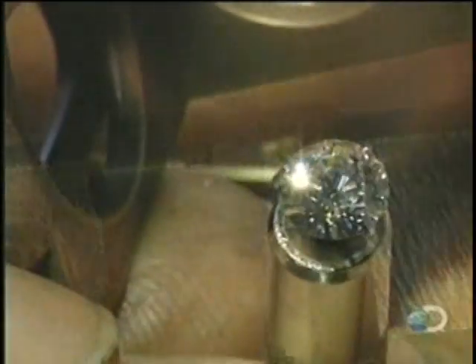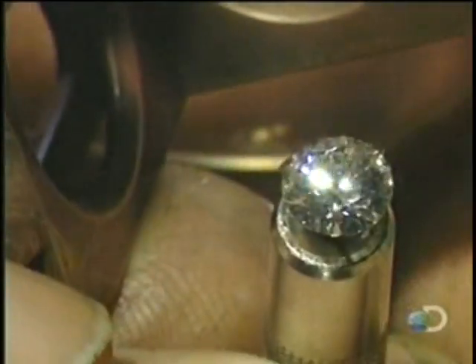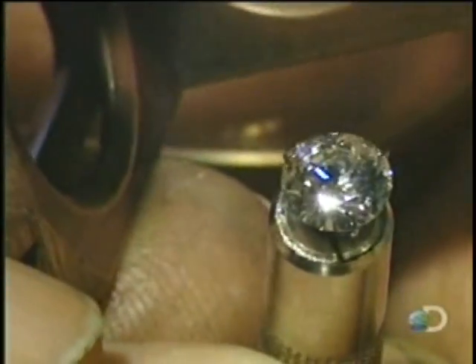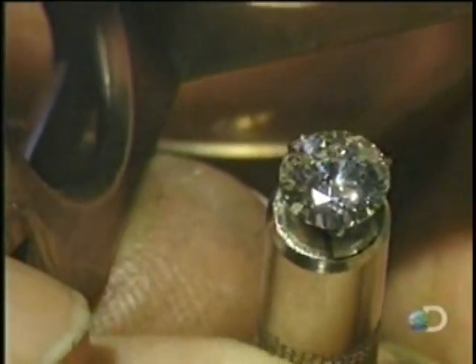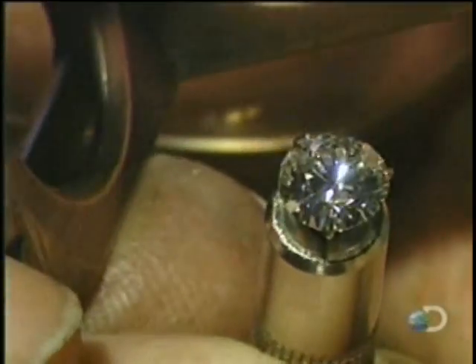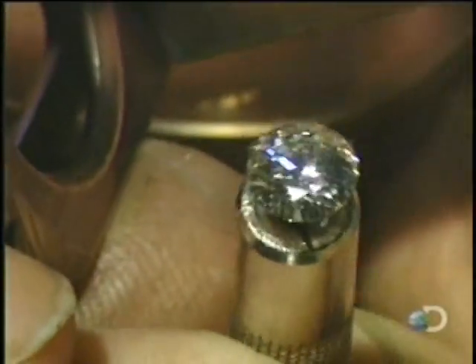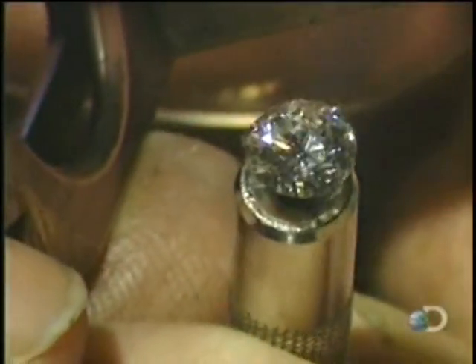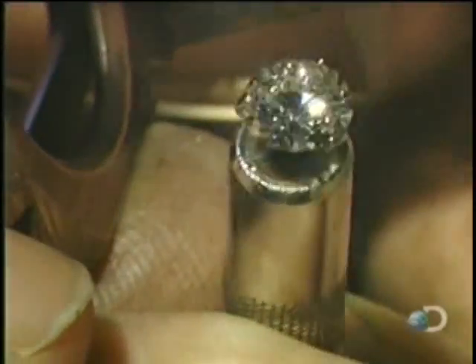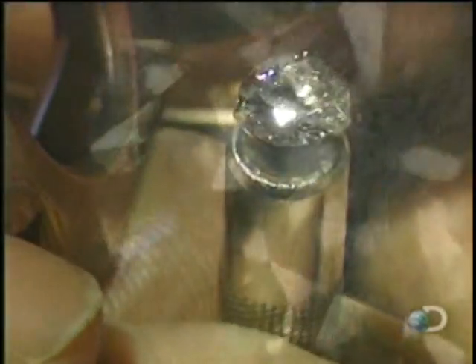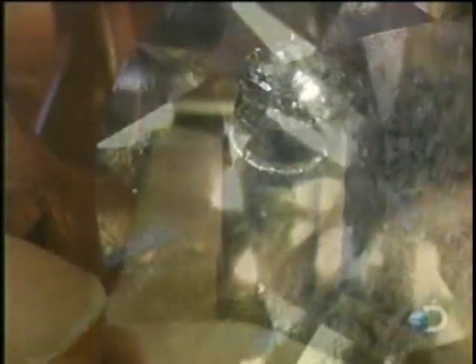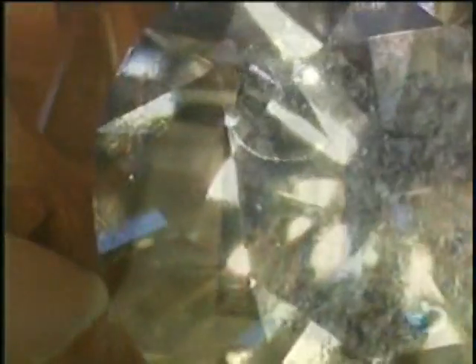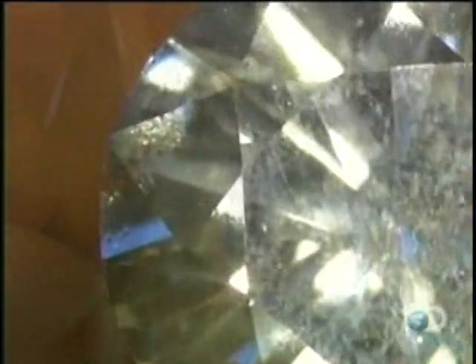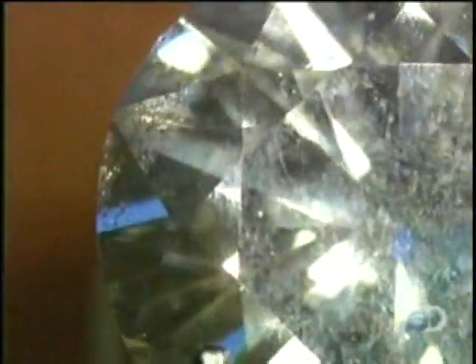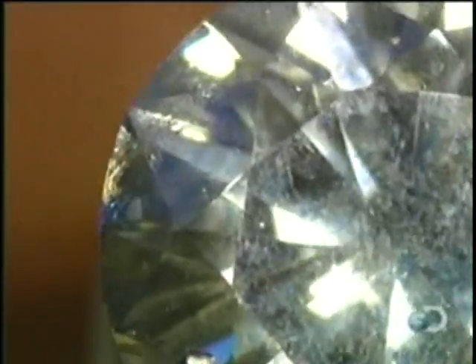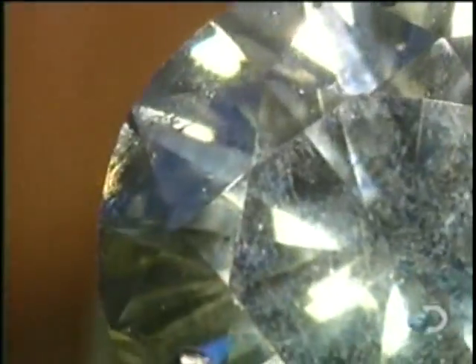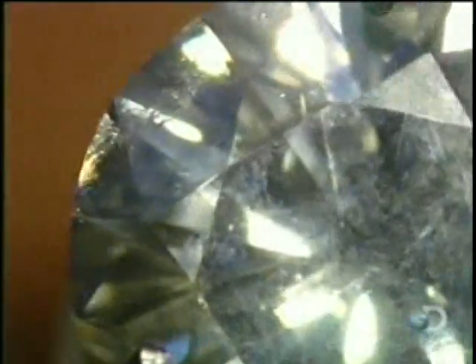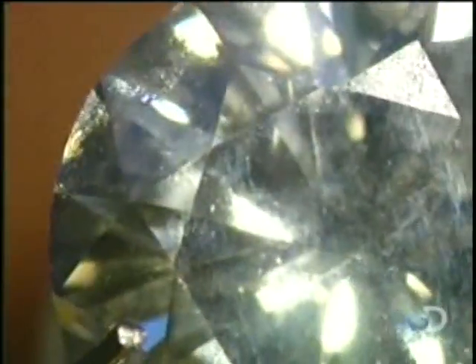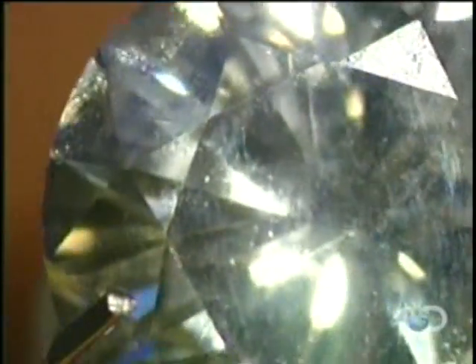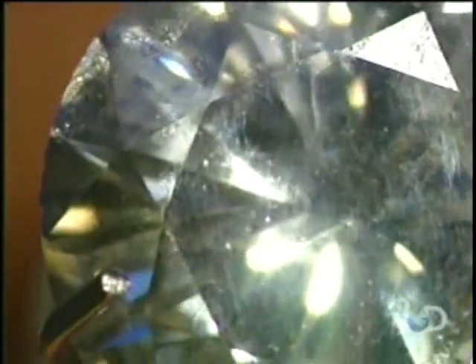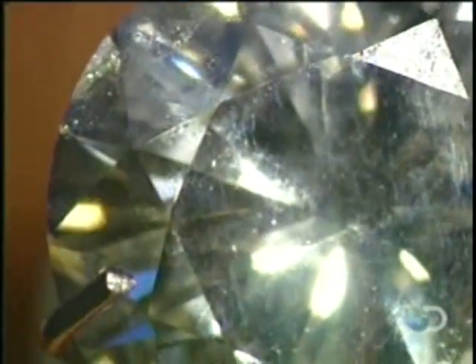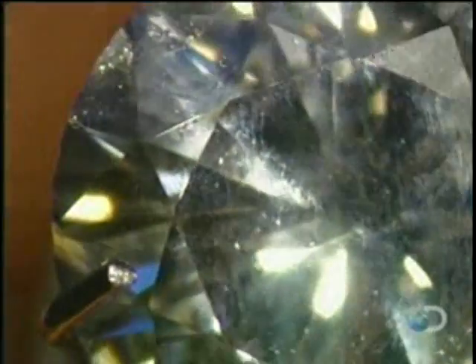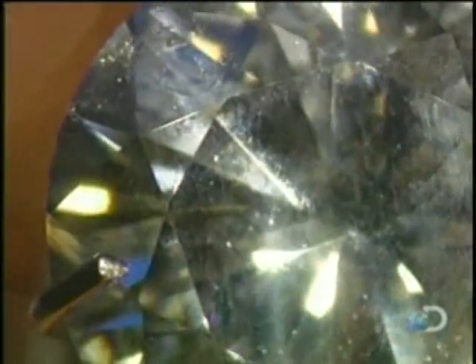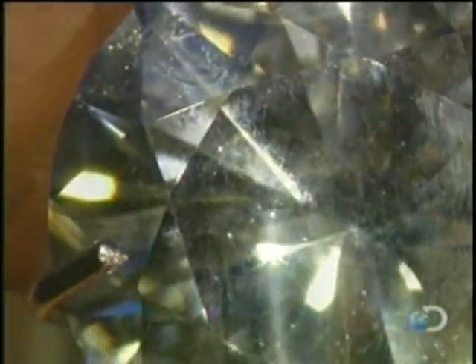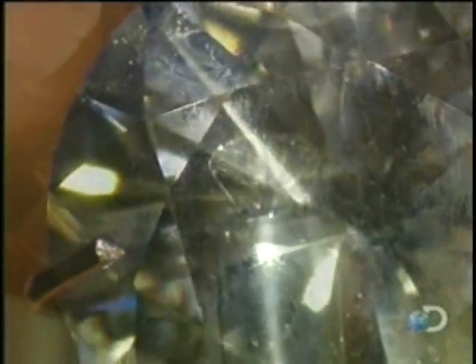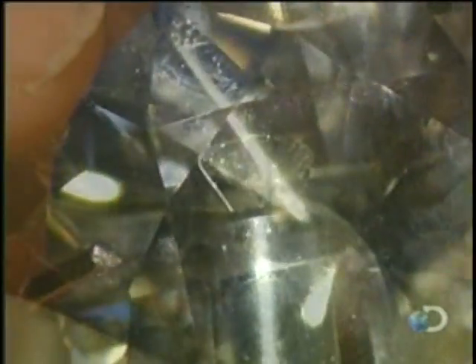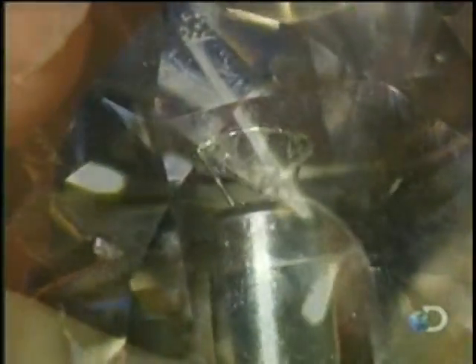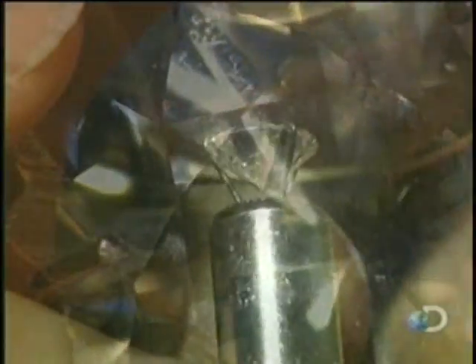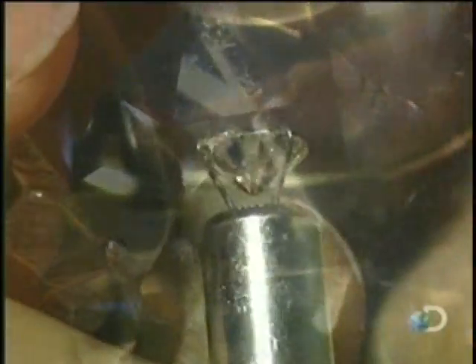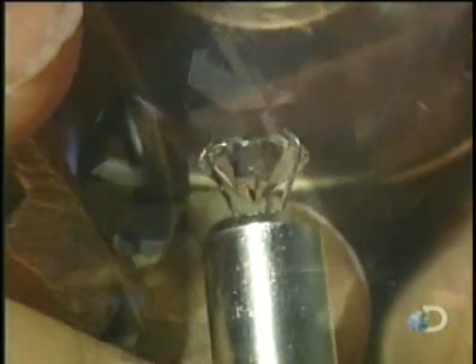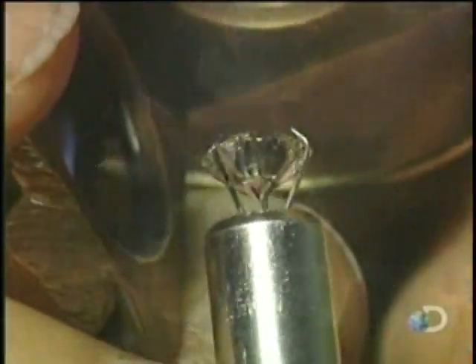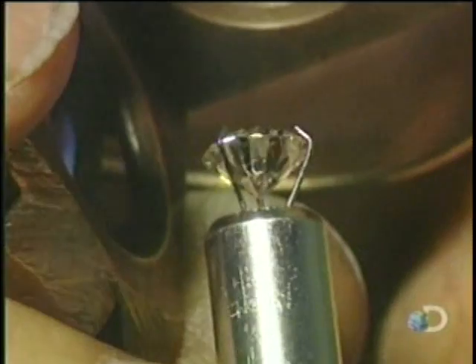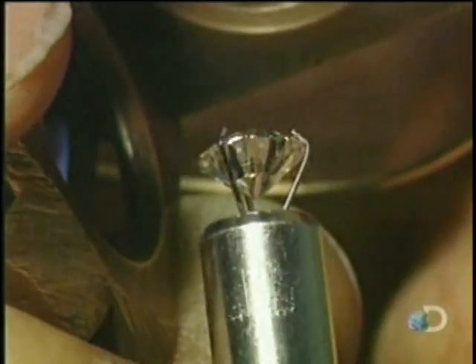This finished diamond has 58 facets. It's called a brilliant cut. It's by far the most common style of cut, dating back to the 1600s.